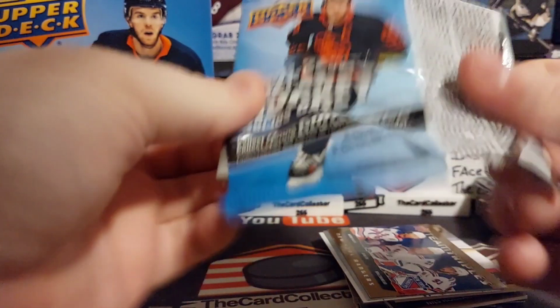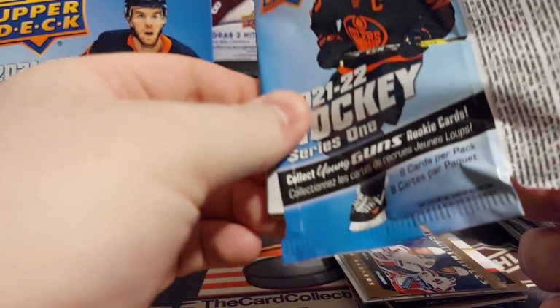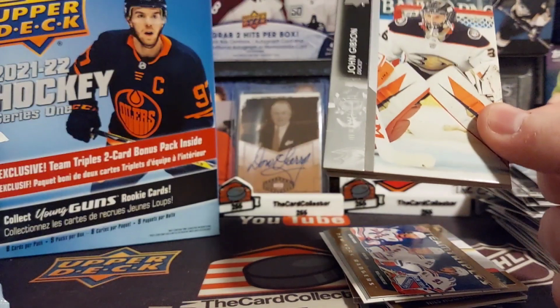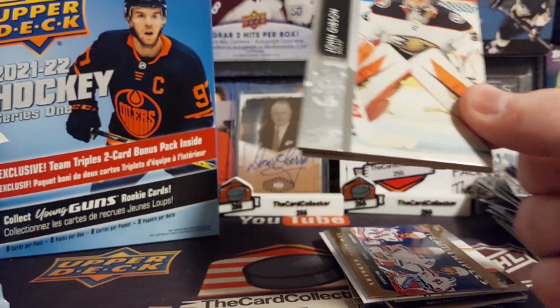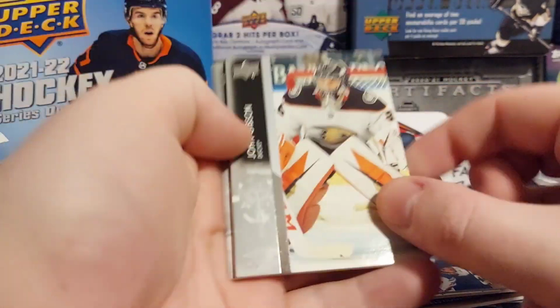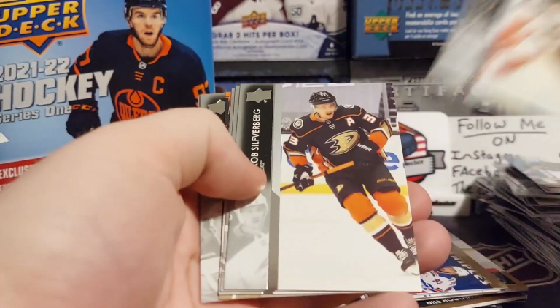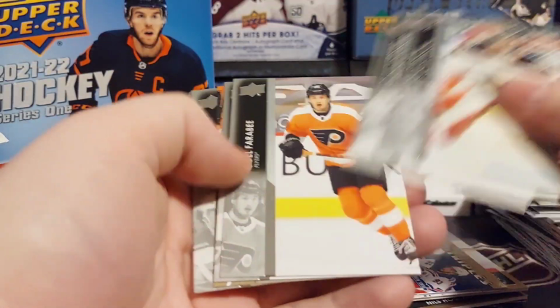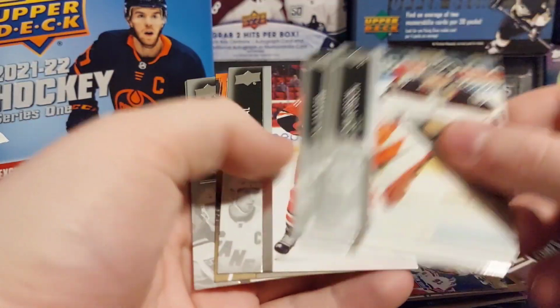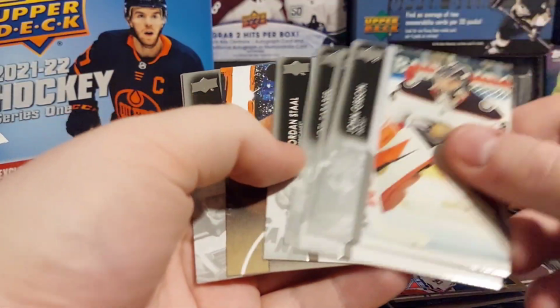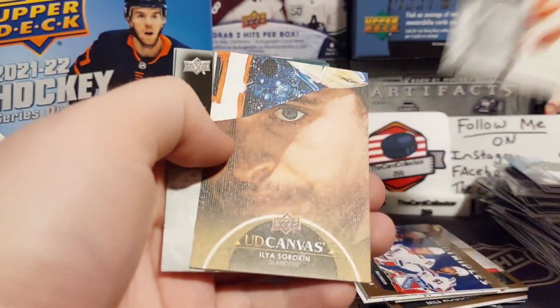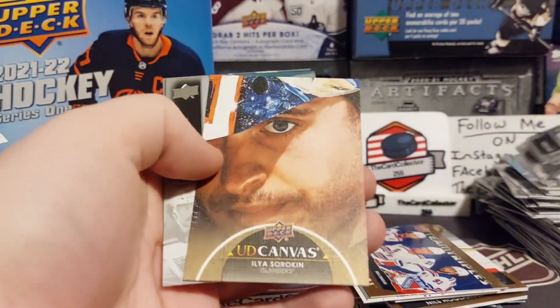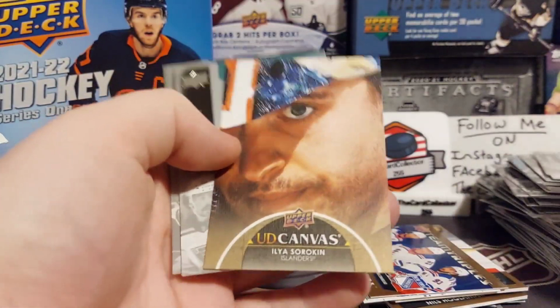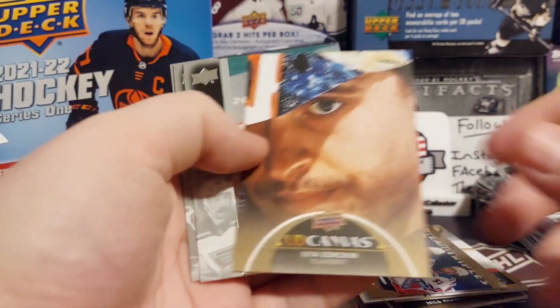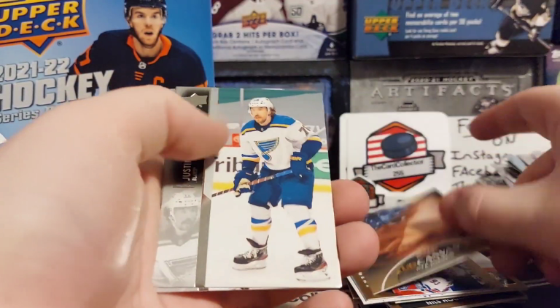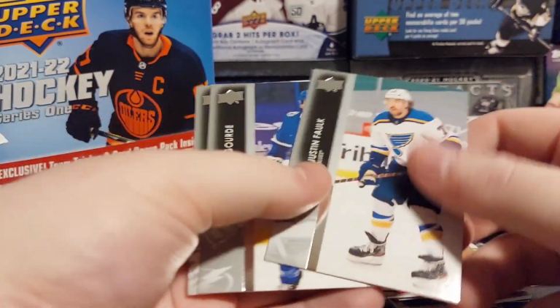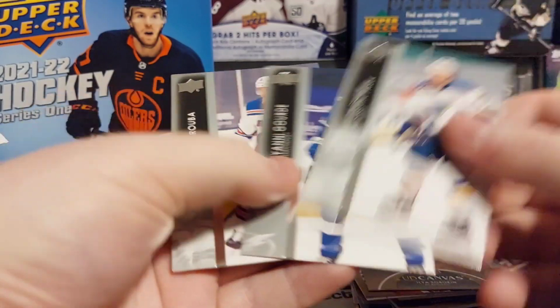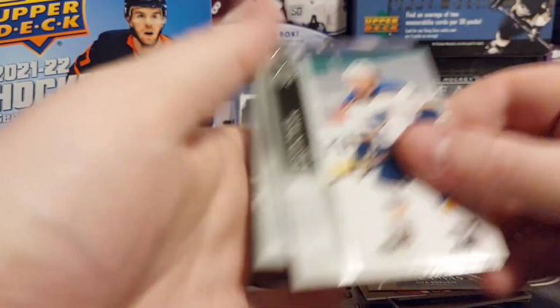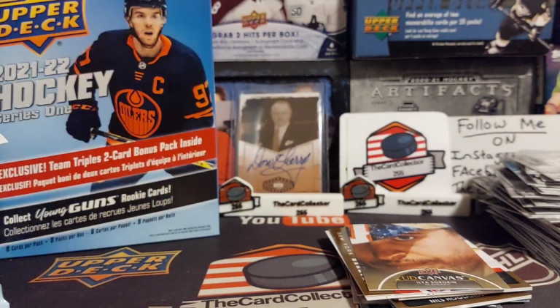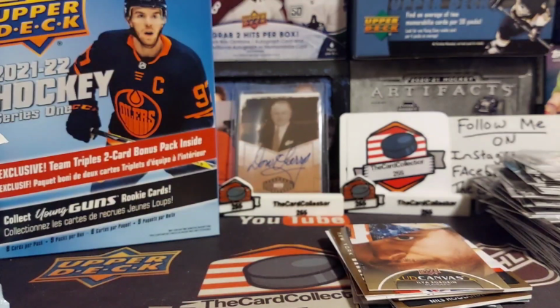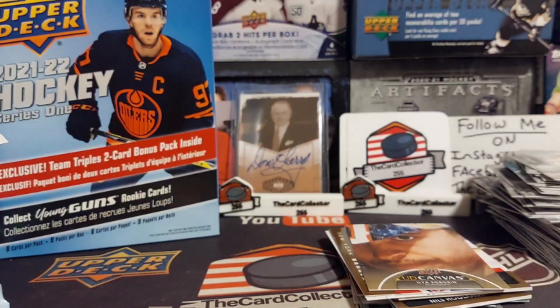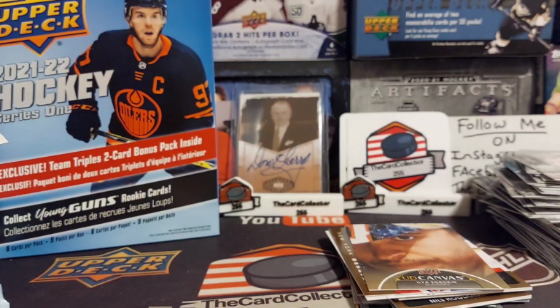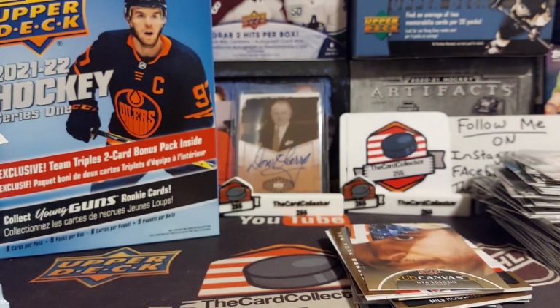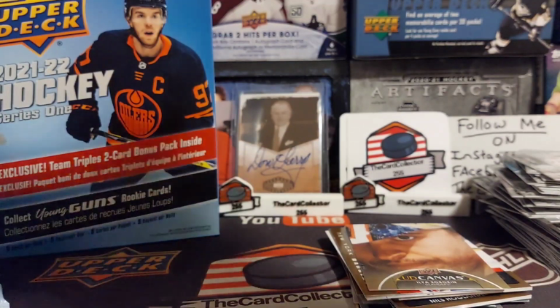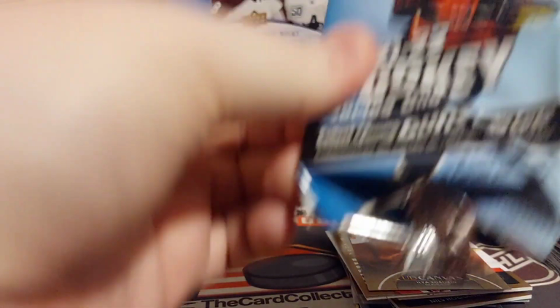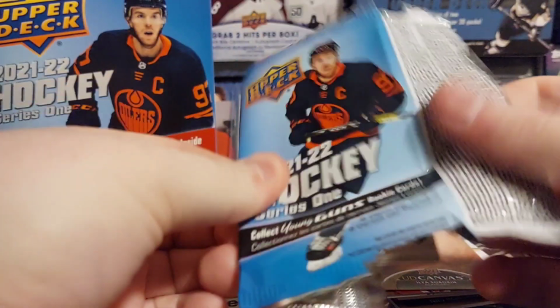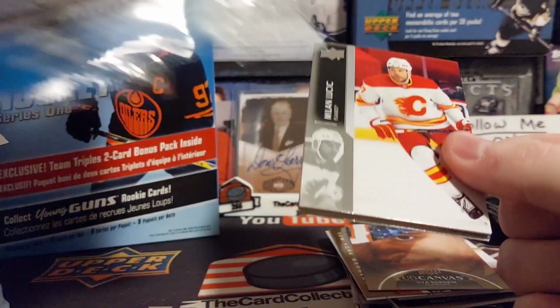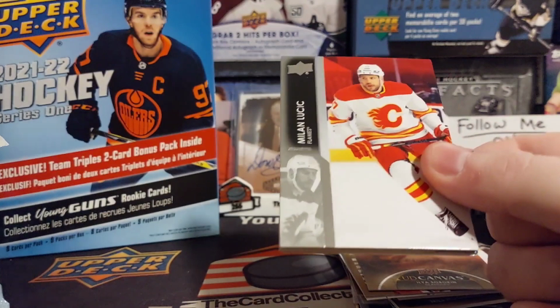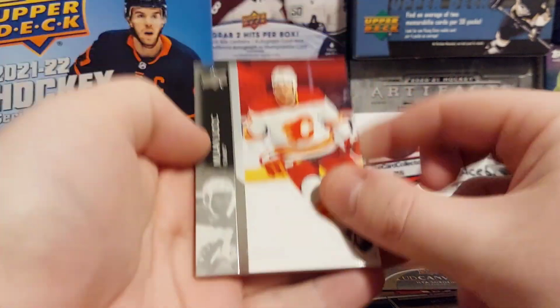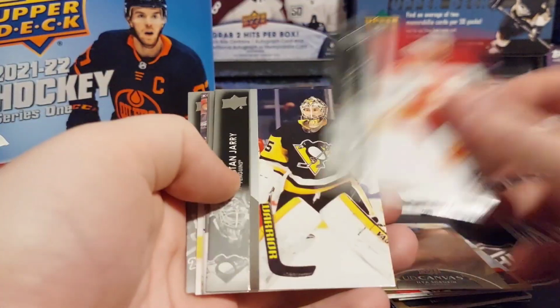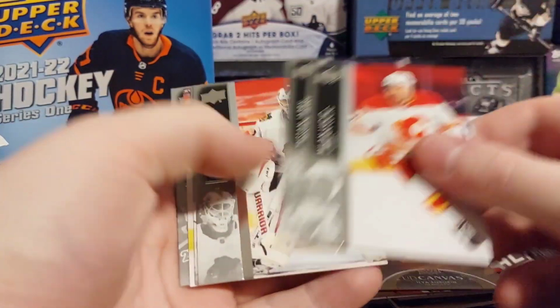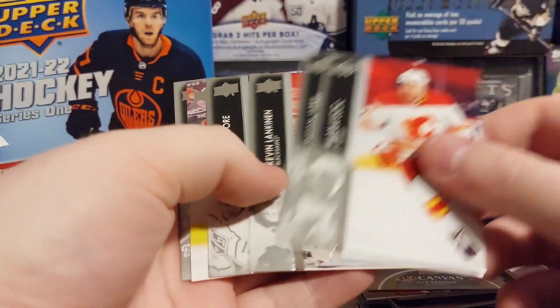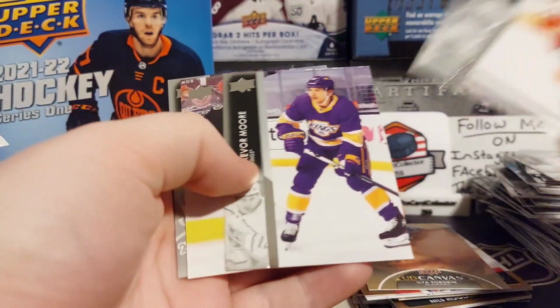Truthfully I think I would be more interested in the rookies. There's the first canvas of the video — we got Sorokin. I was expecting to pull a lot of canvas. Our main hits — we're looking for Caulfield.